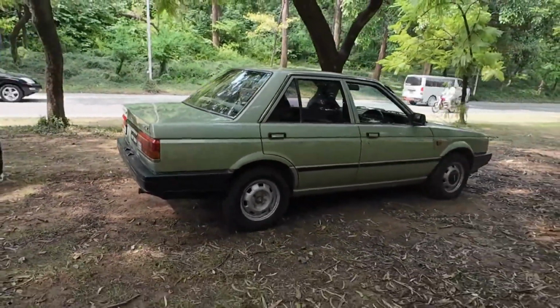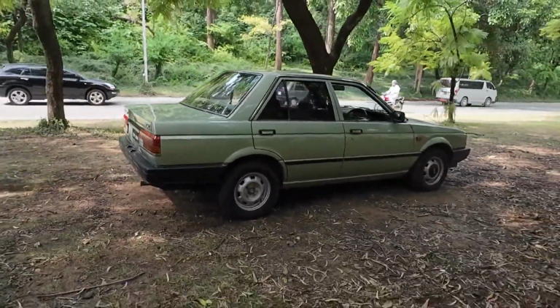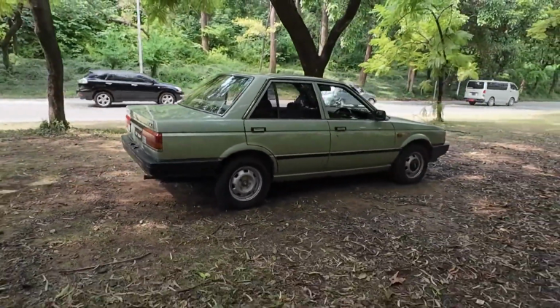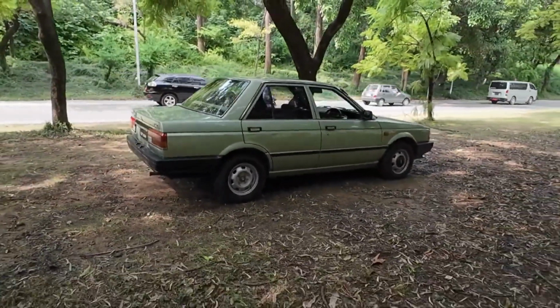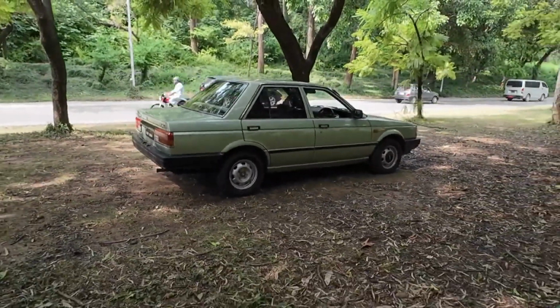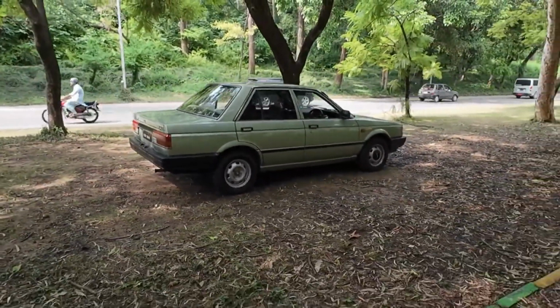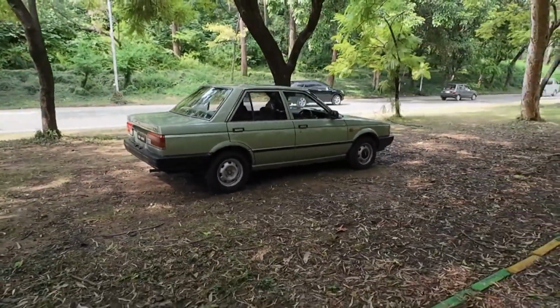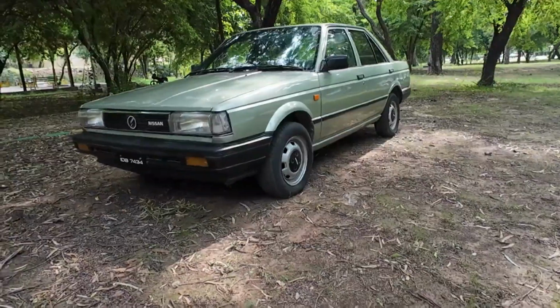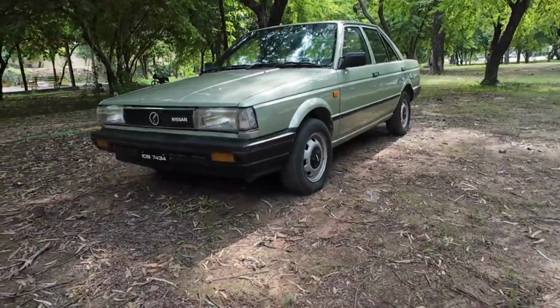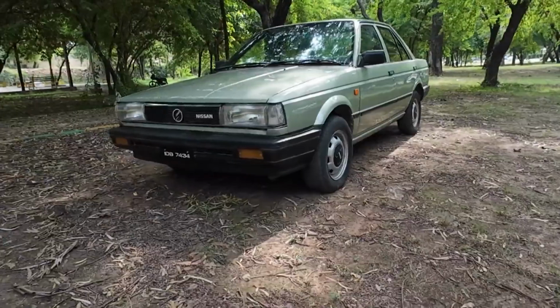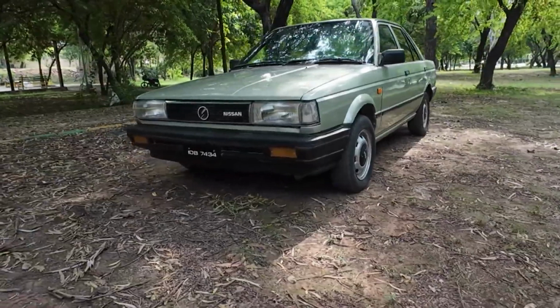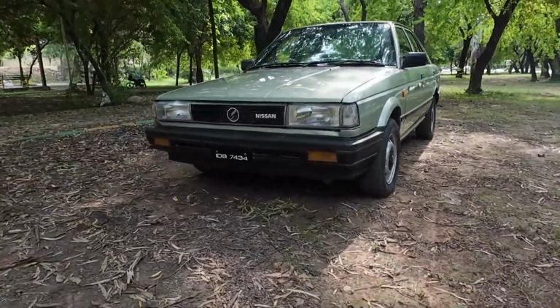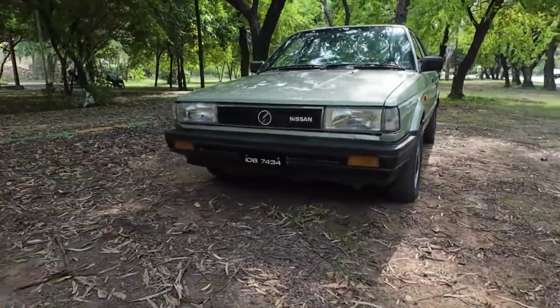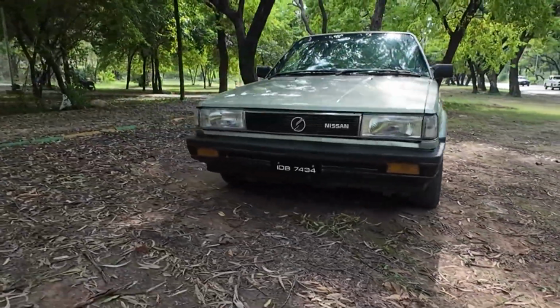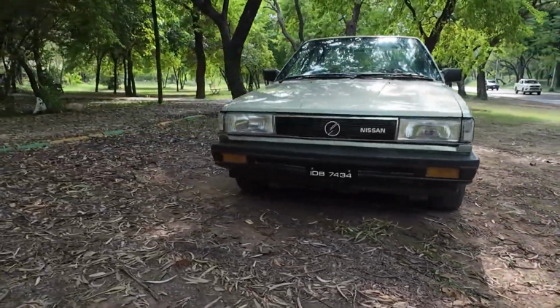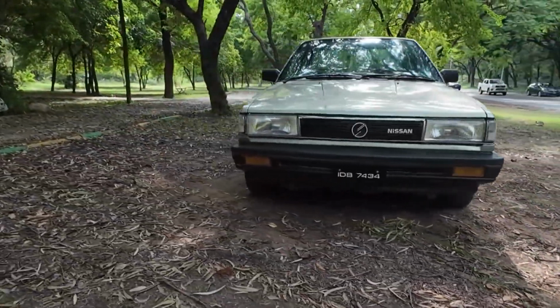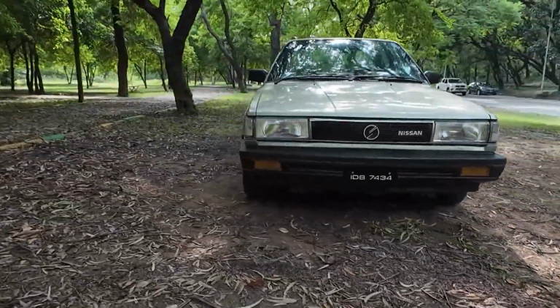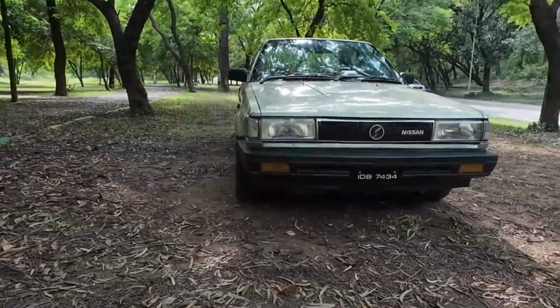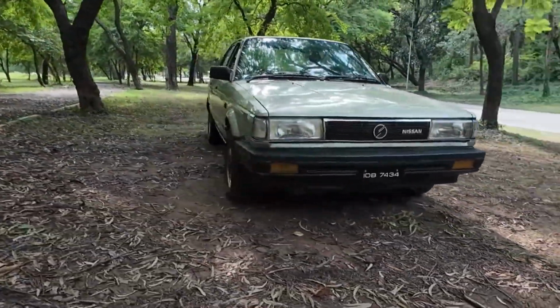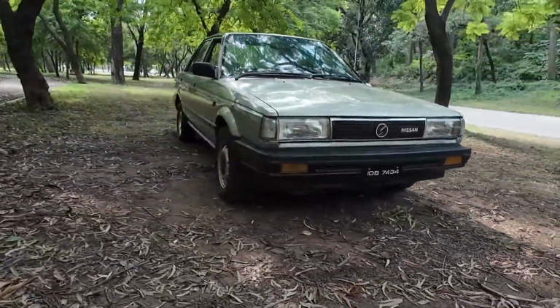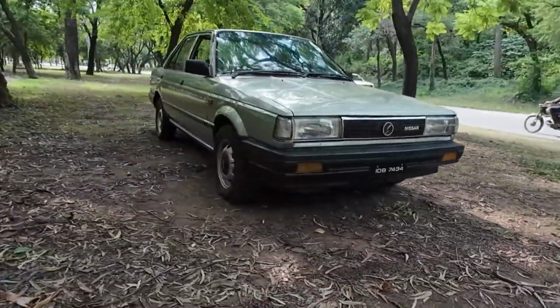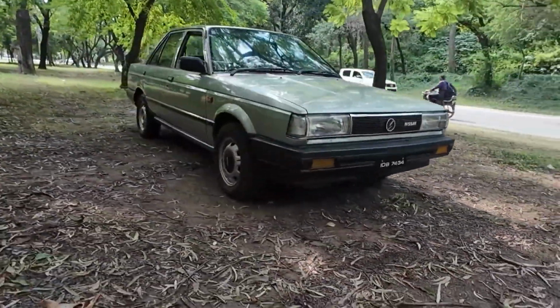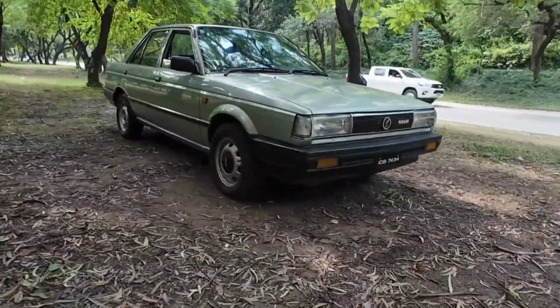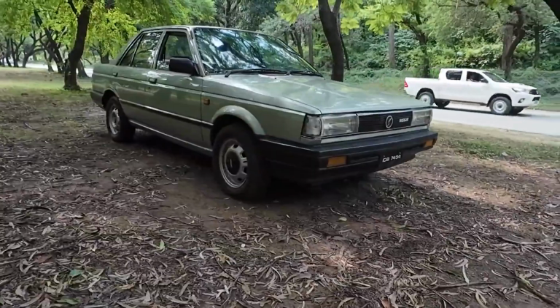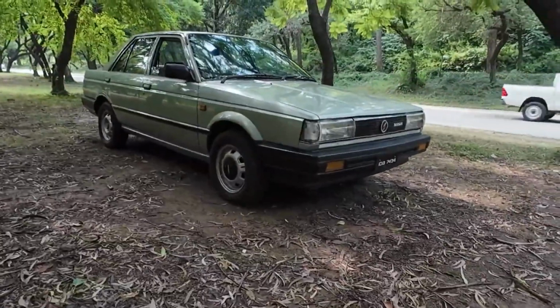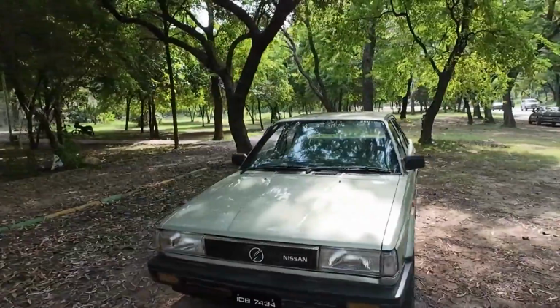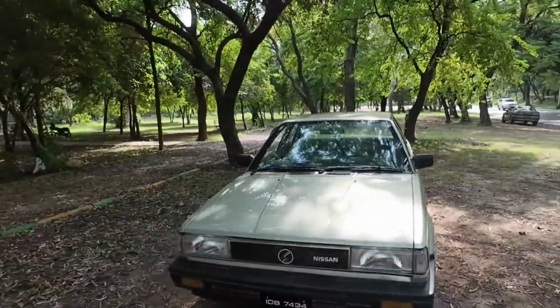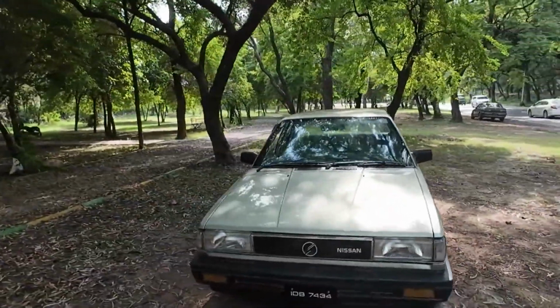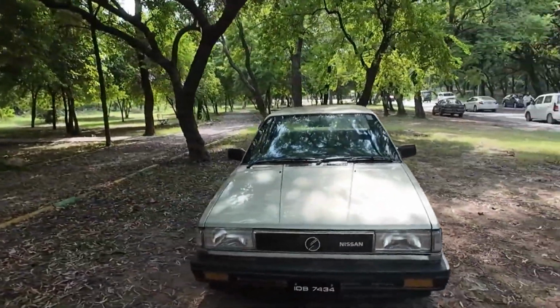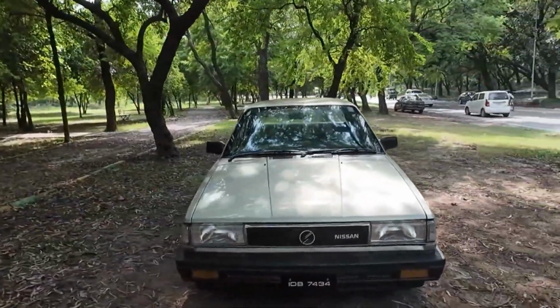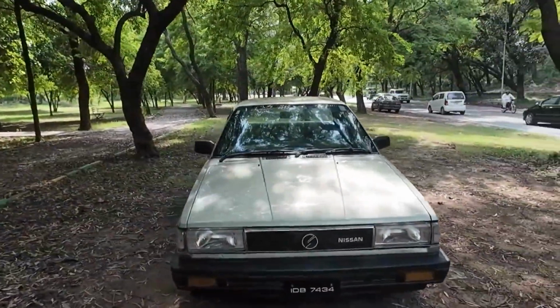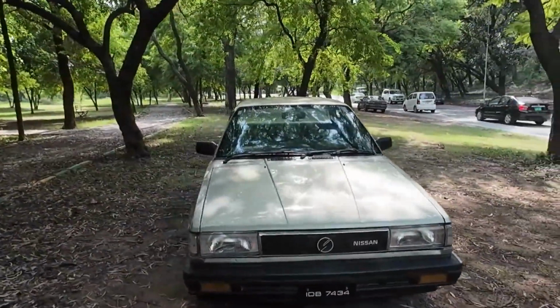This car has a 1000cc engine and is in great condition. It is an 87 model, Japan imported, and Islamabad registered. You can check this car.